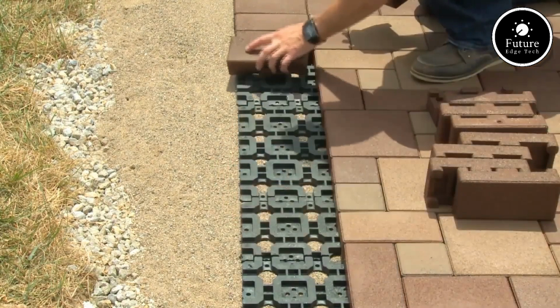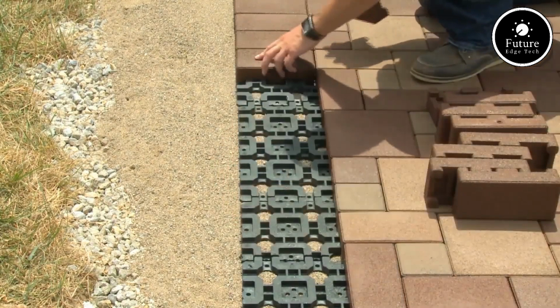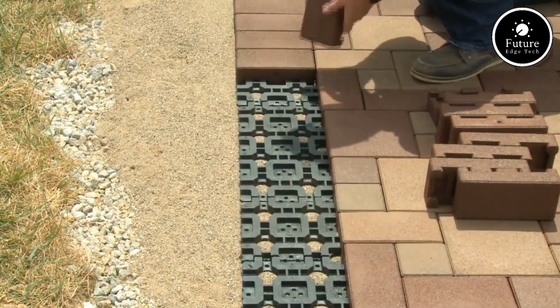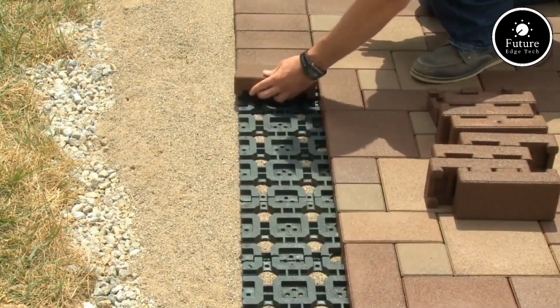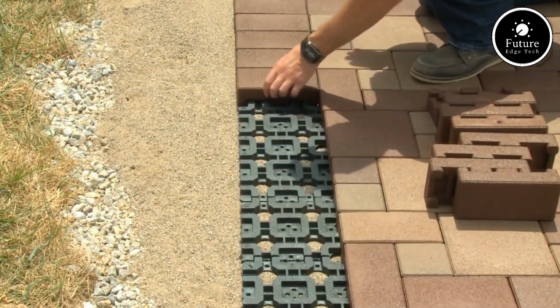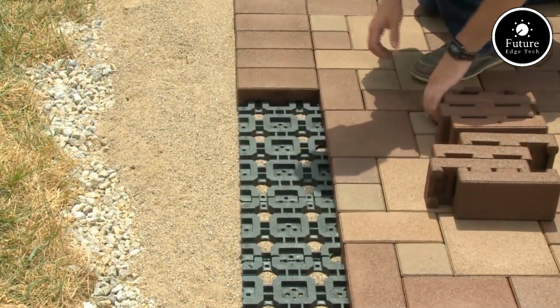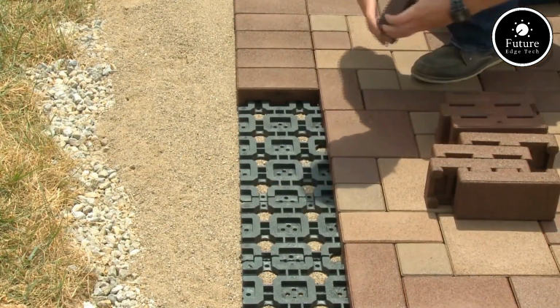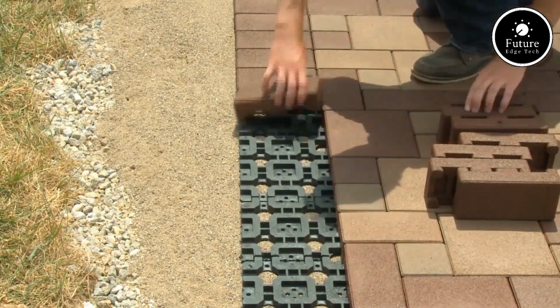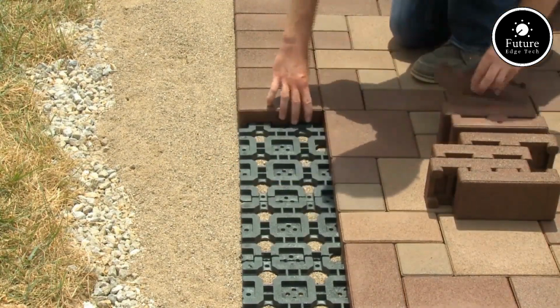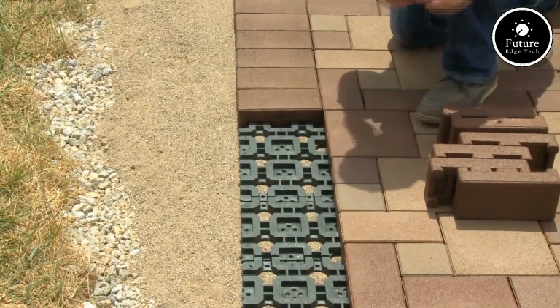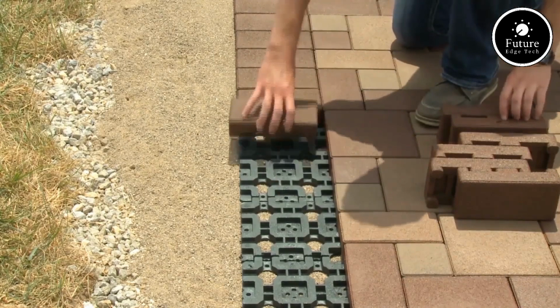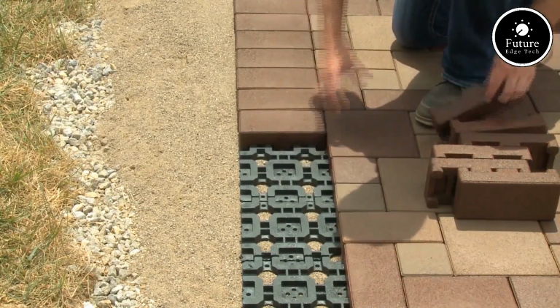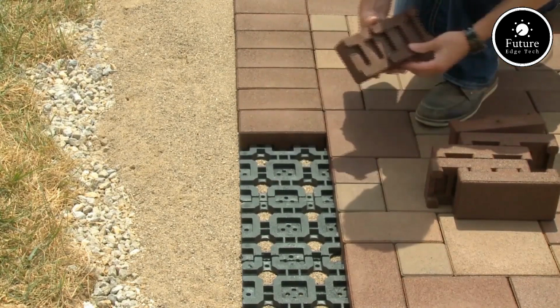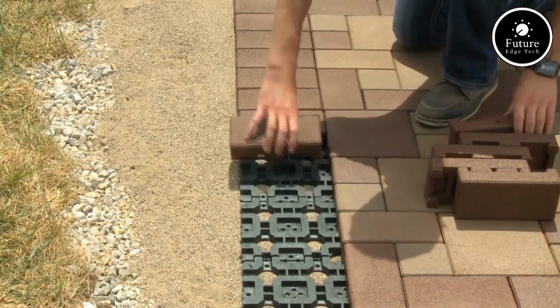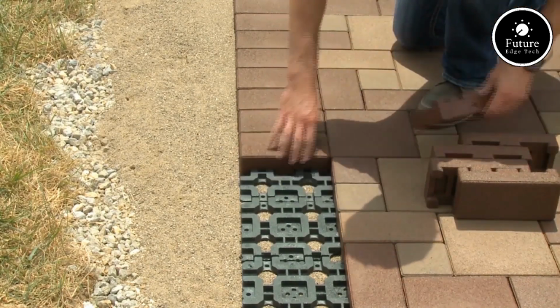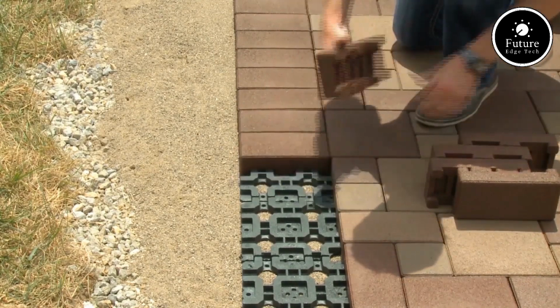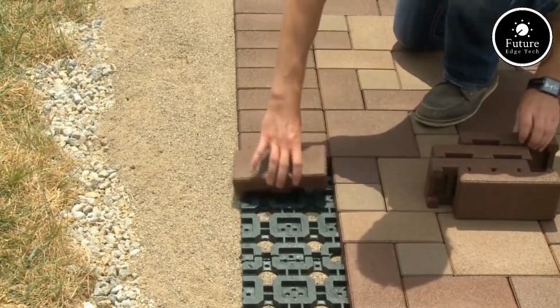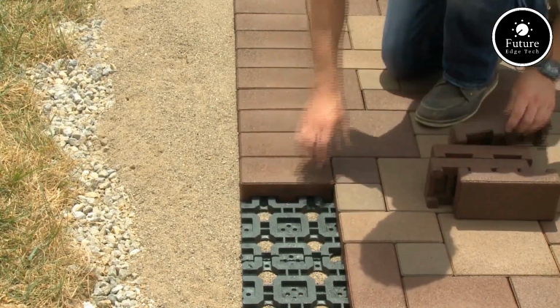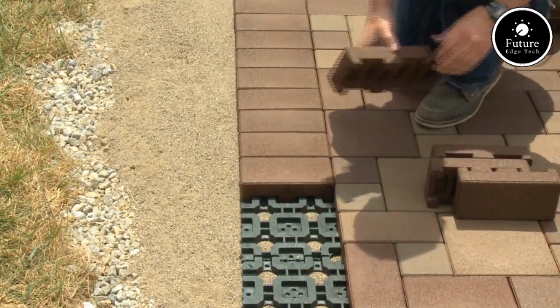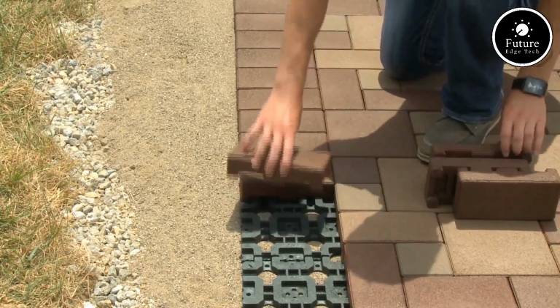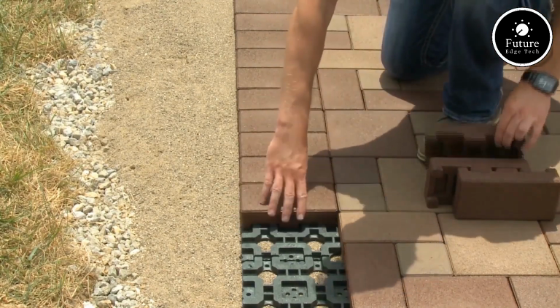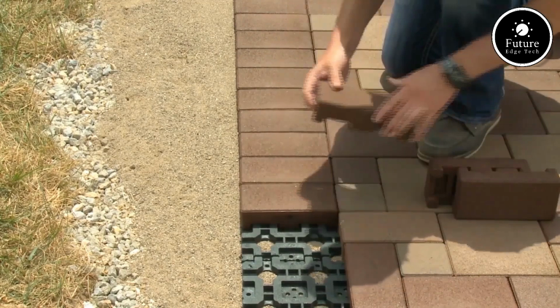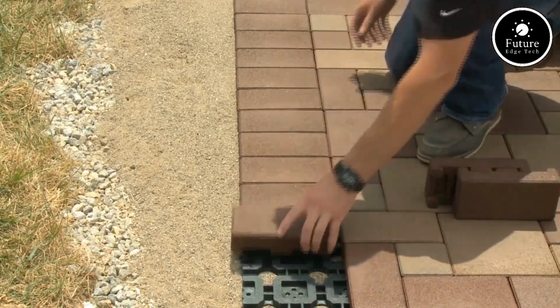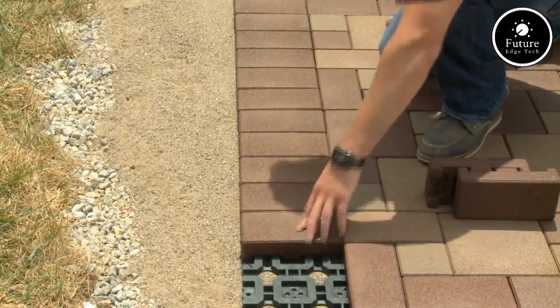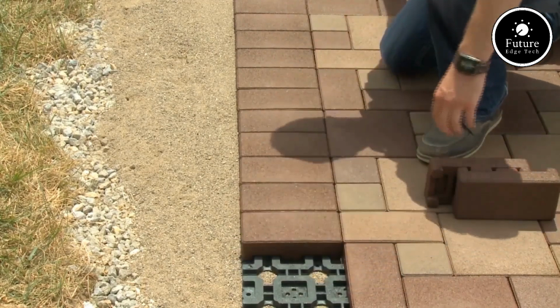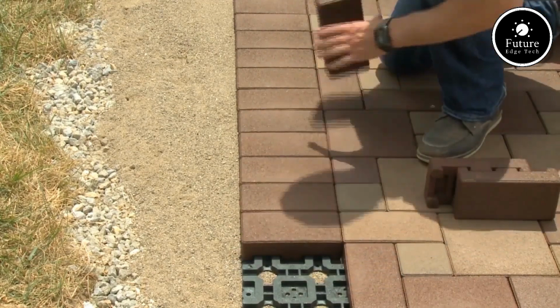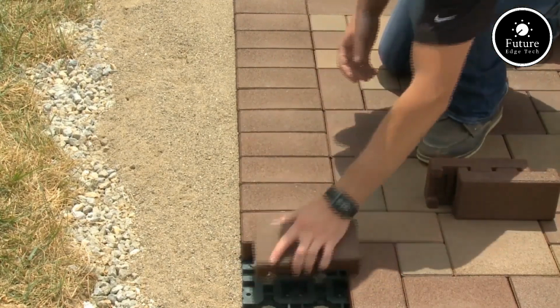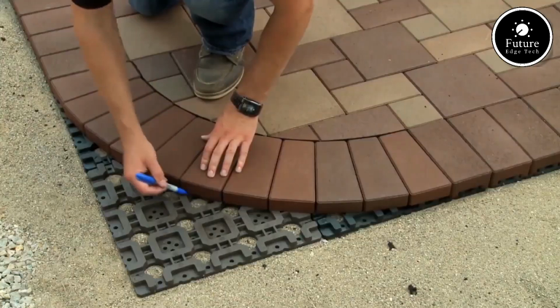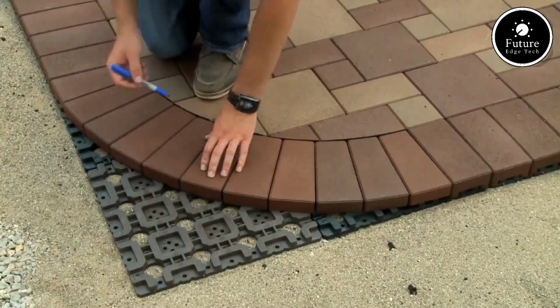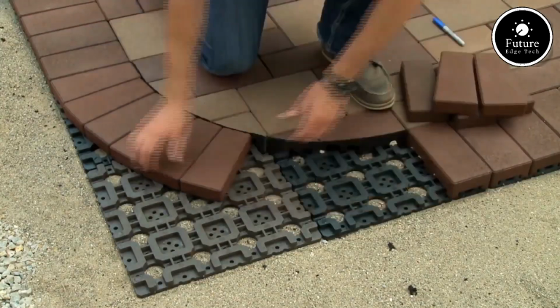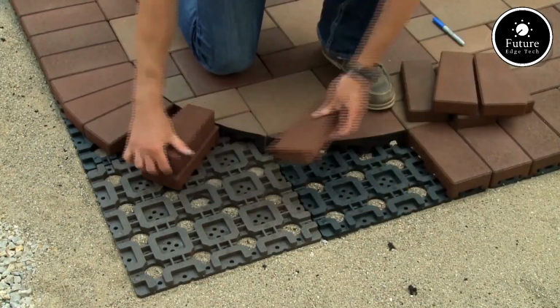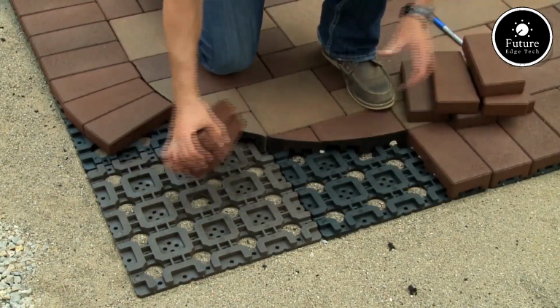Aspire pavers with grid system combine innovation, durability, and beauty, offering a sustainable and stylish solution for your outdoor spaces. Whether you're upgrading your backyard or designing a commercial area, this system is a game-changer.